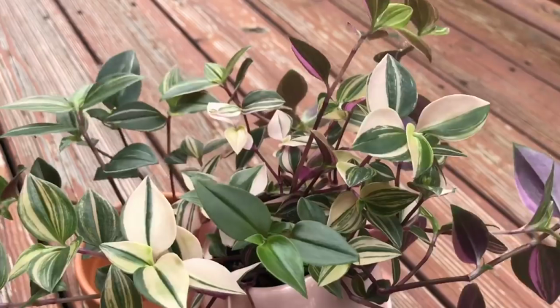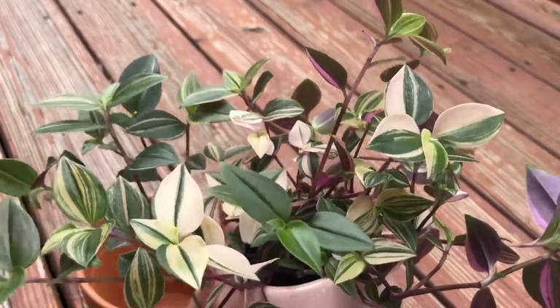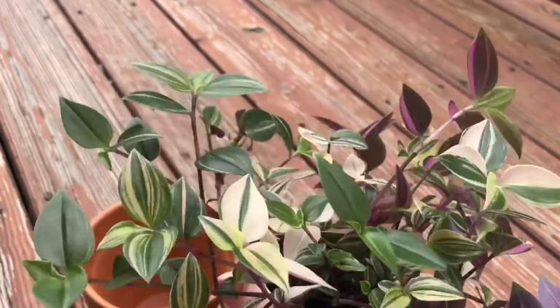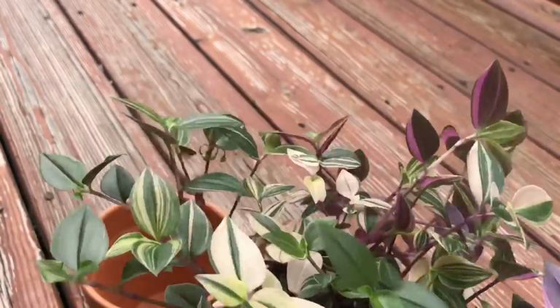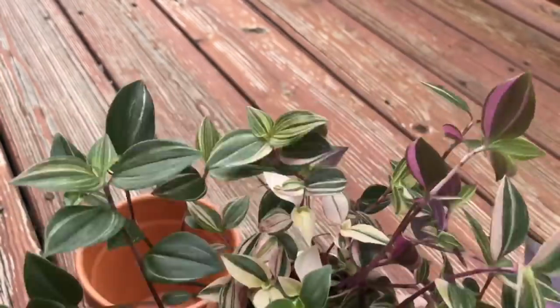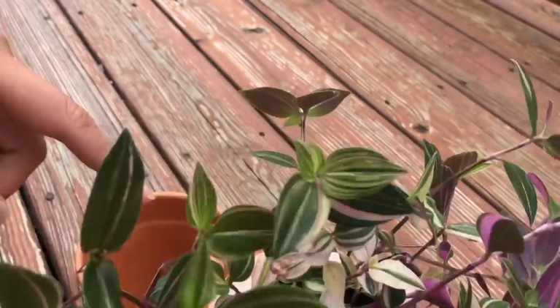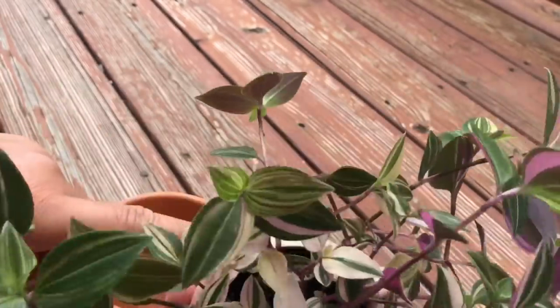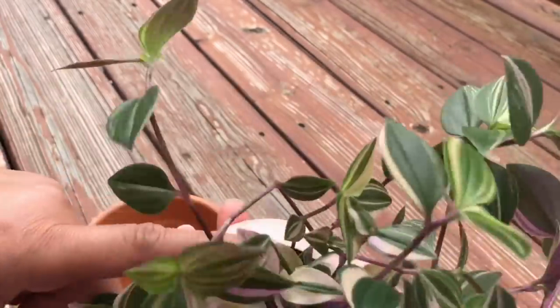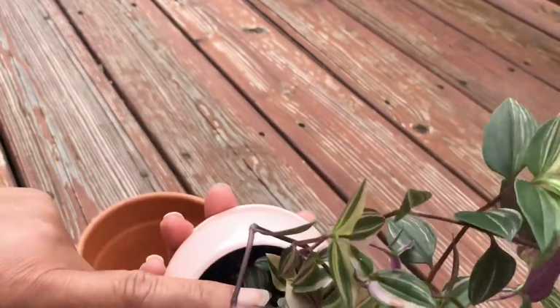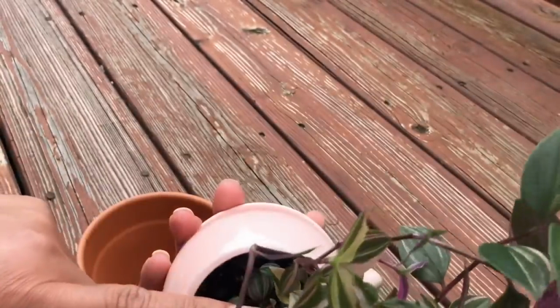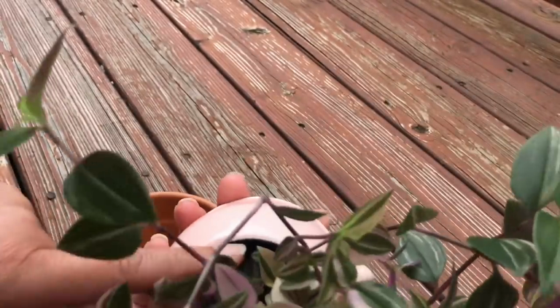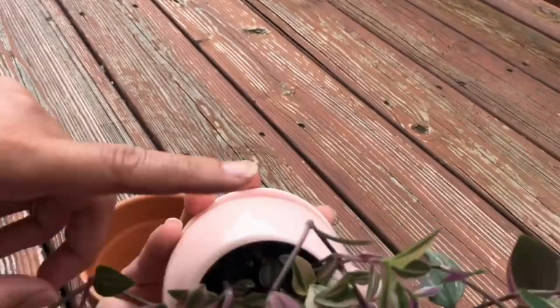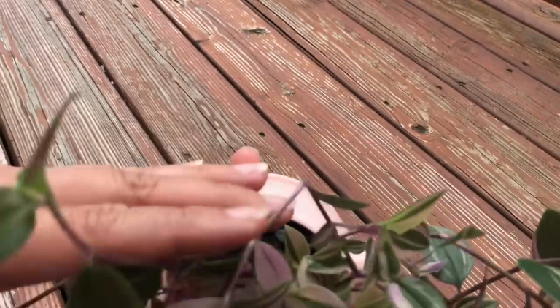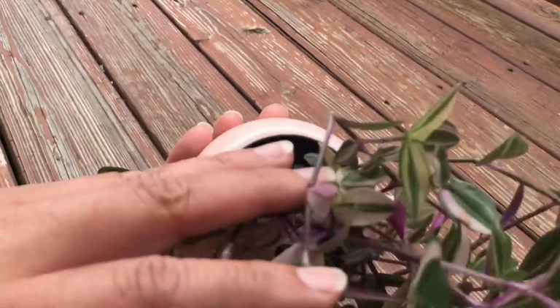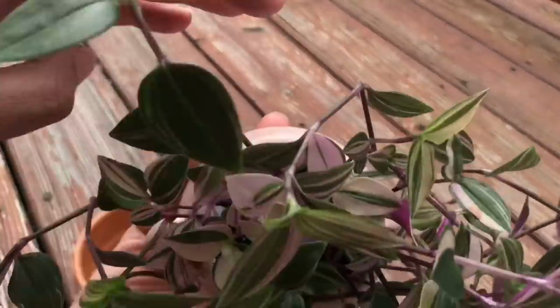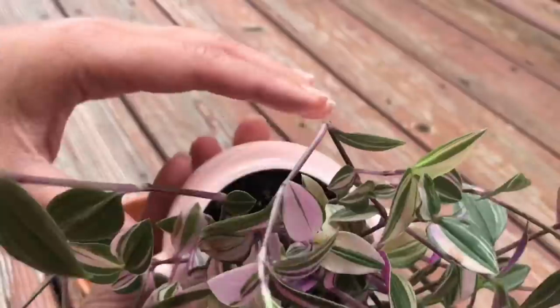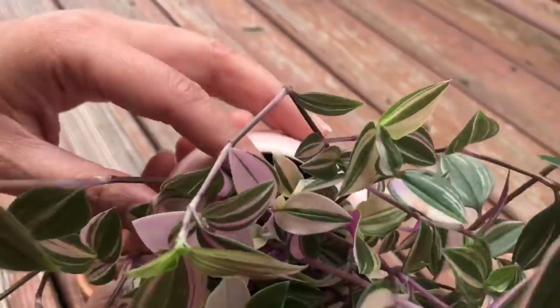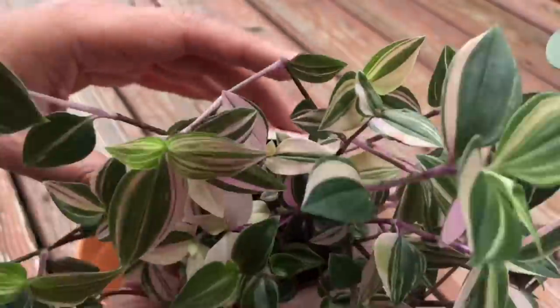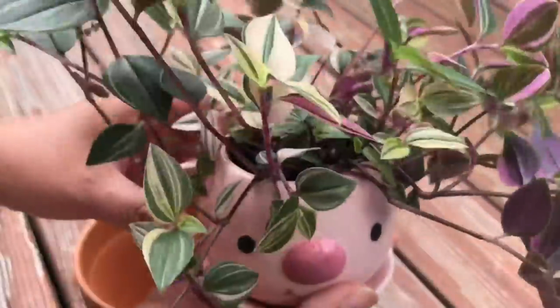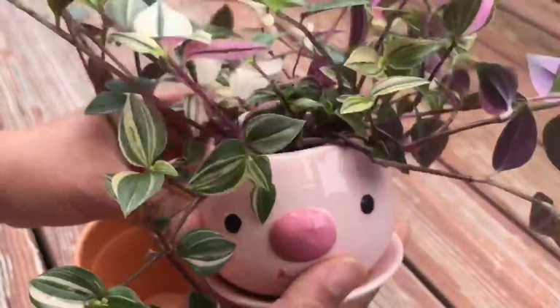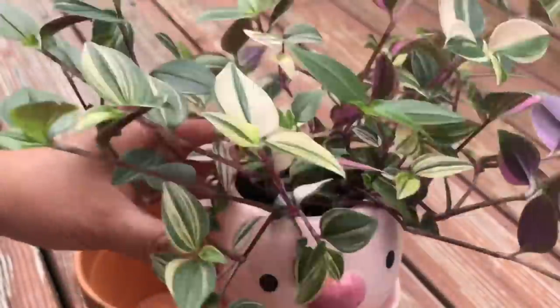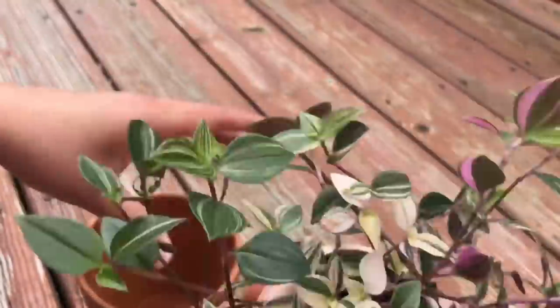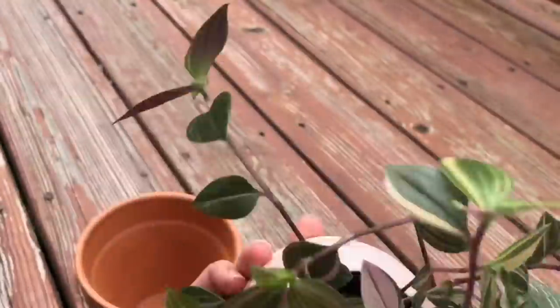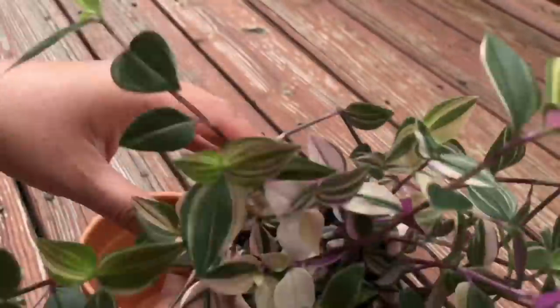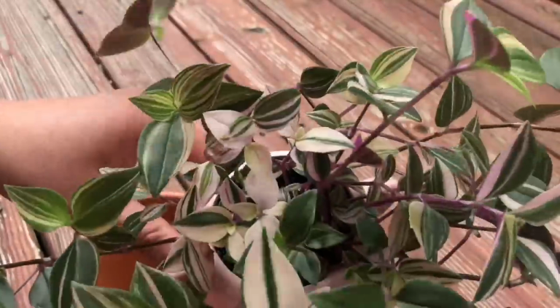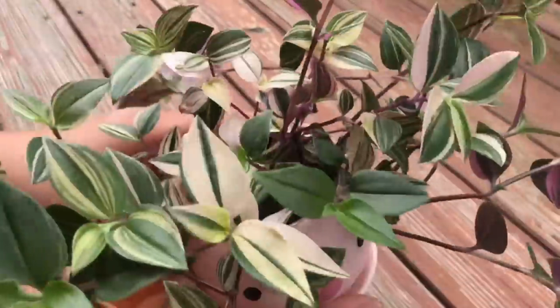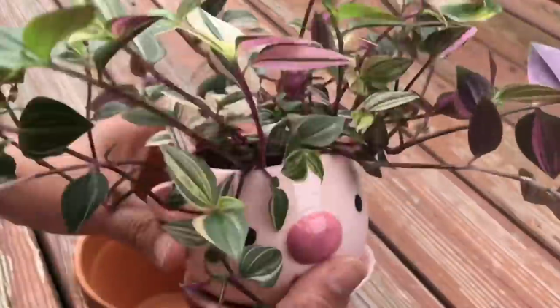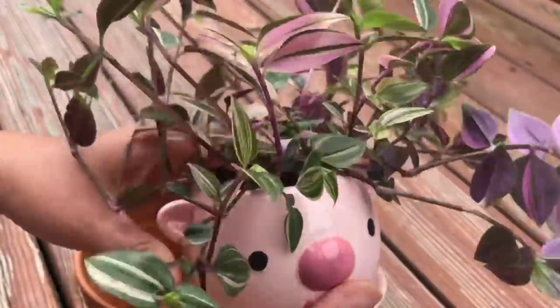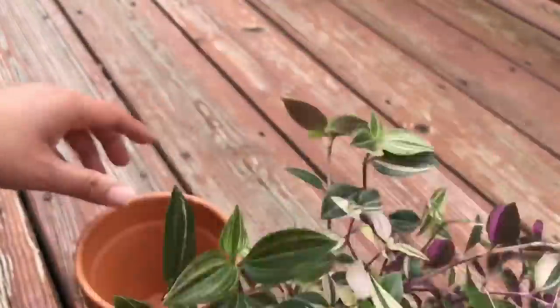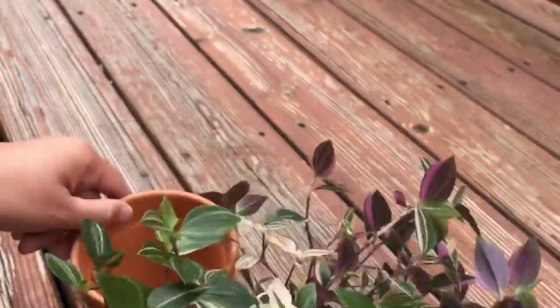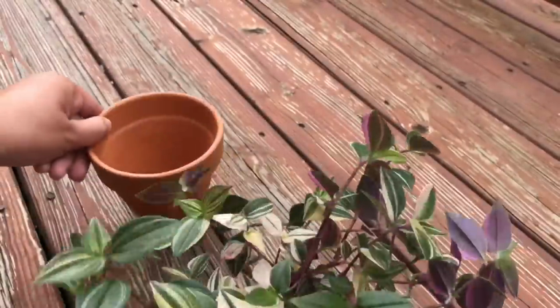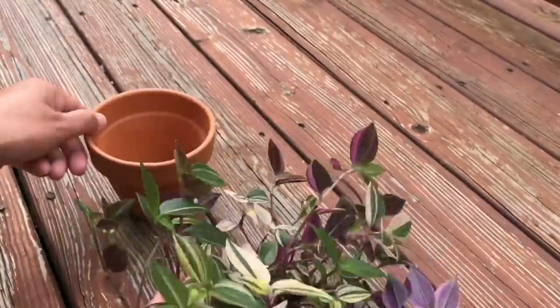I hope I don't damage too many roots because the opening is small and I don't know how the roots are growing. But yeah, let's get started.